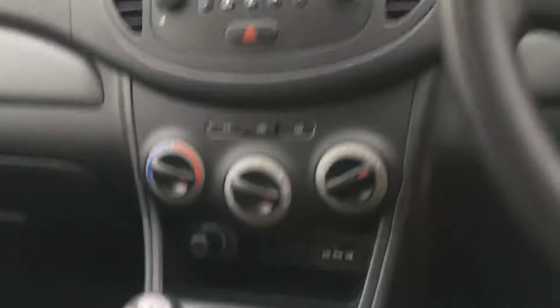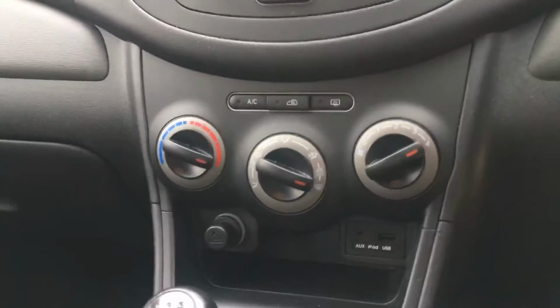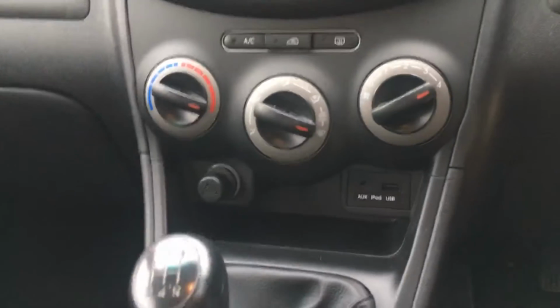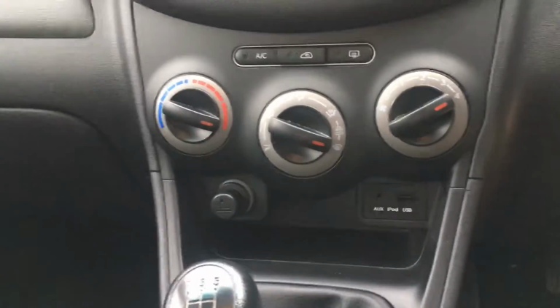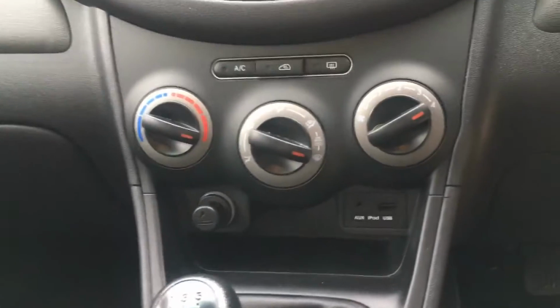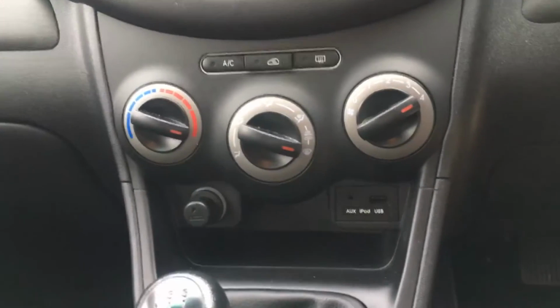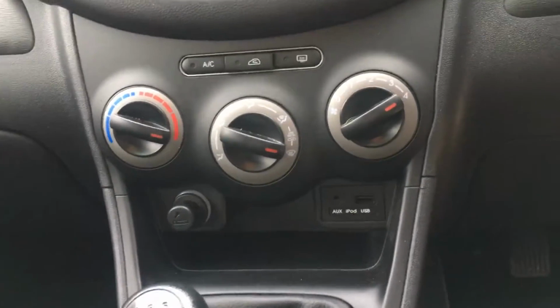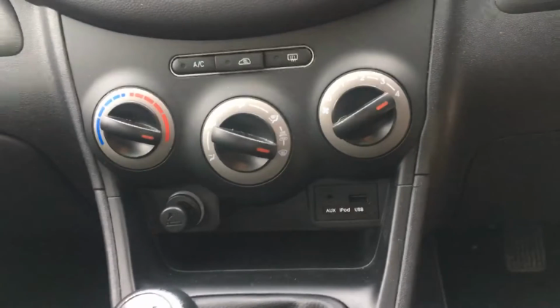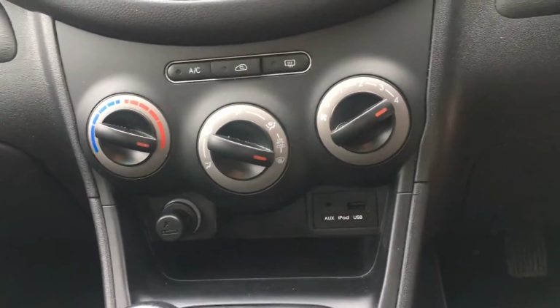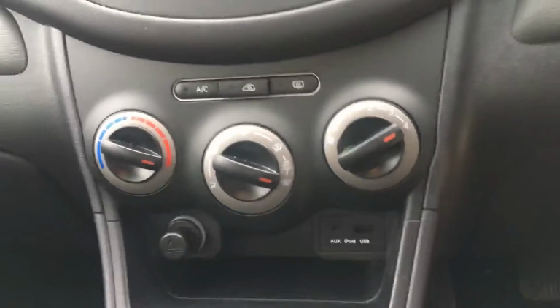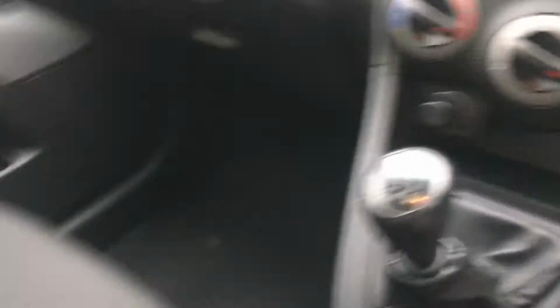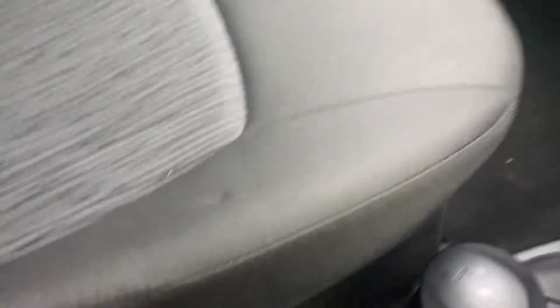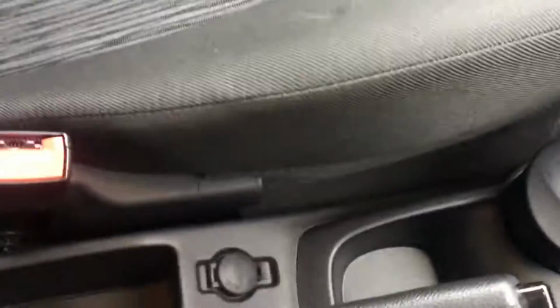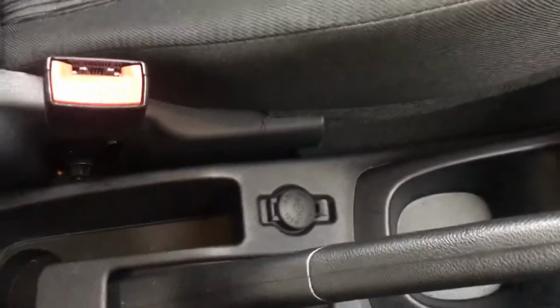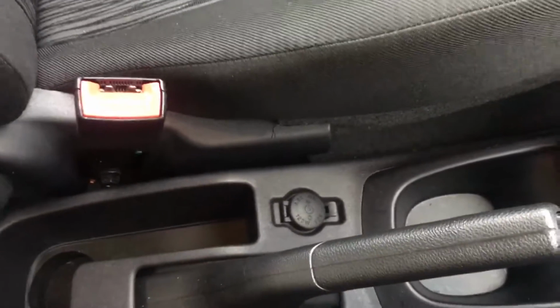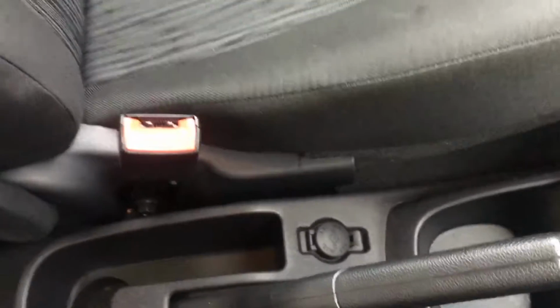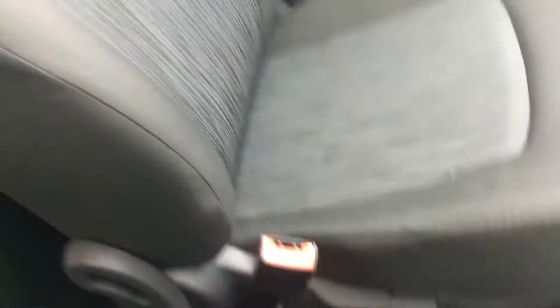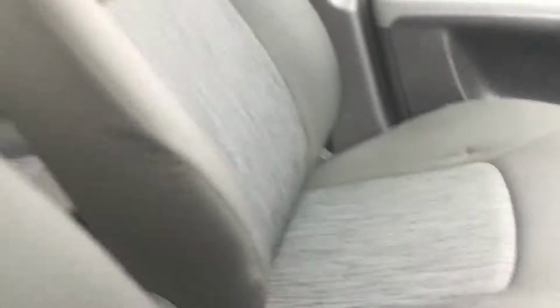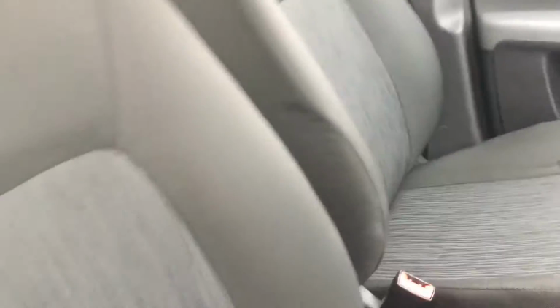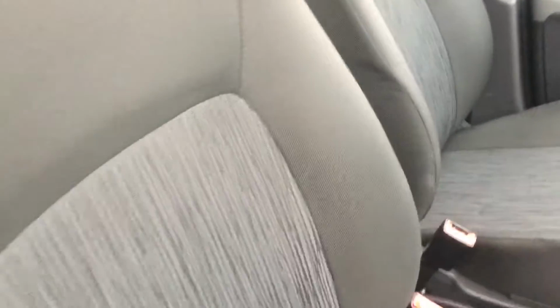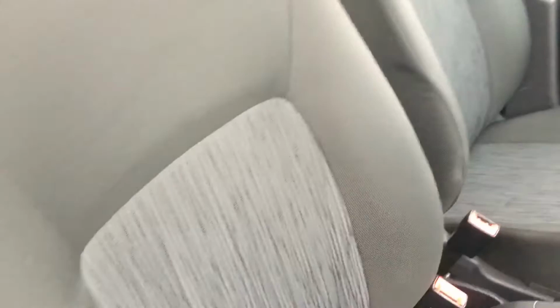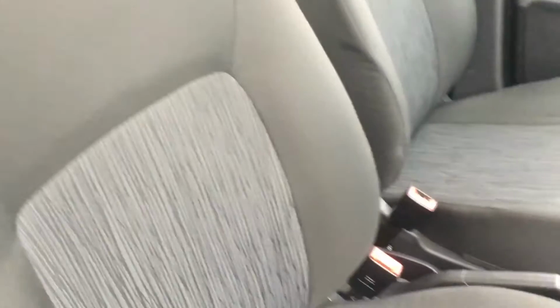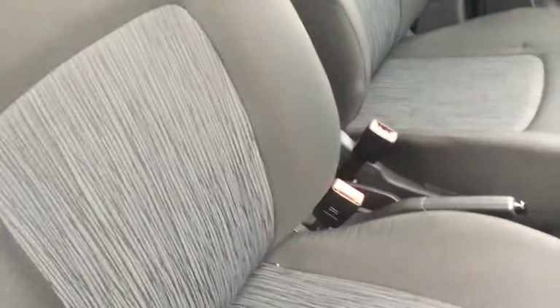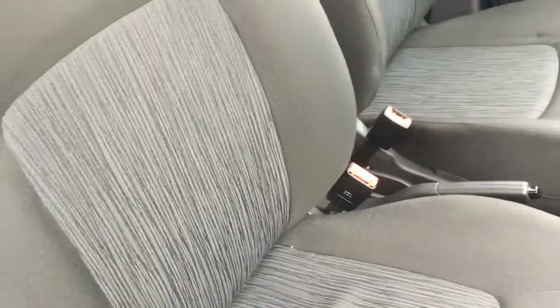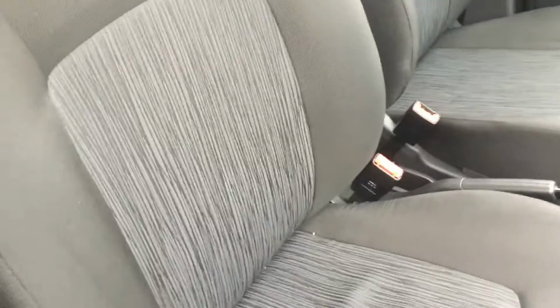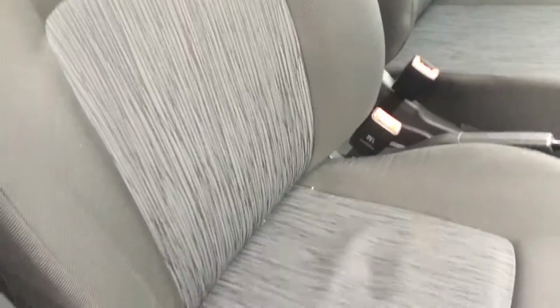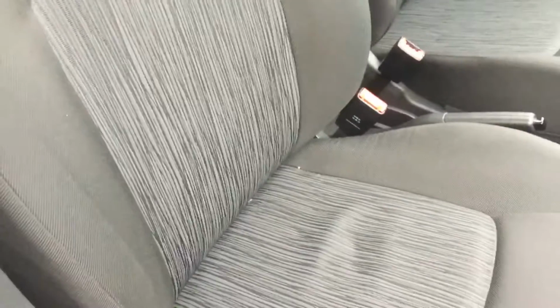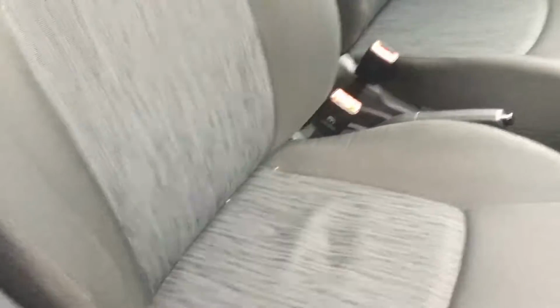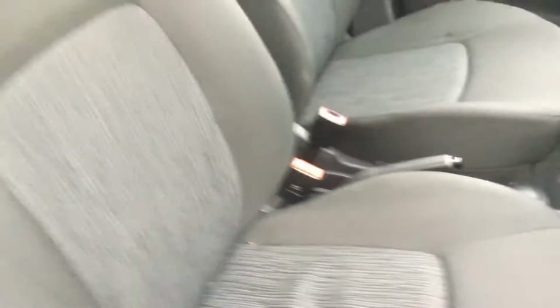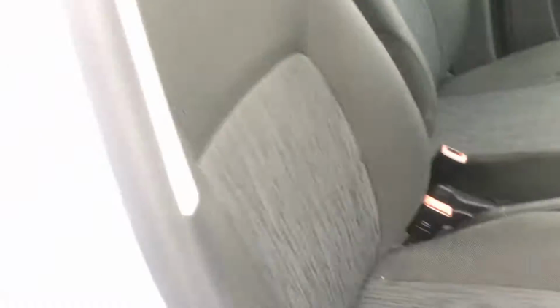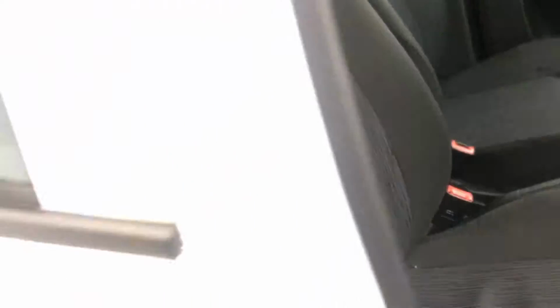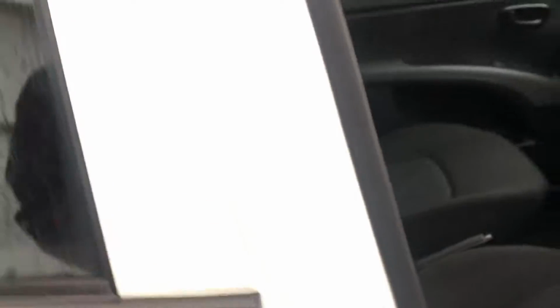There's an air conditioning unit, you've got the USB socket and the auxiliary socket, and just down here you've got the 12 volt socket. As you can see the seats do have a unique style to them — something a little bit different.